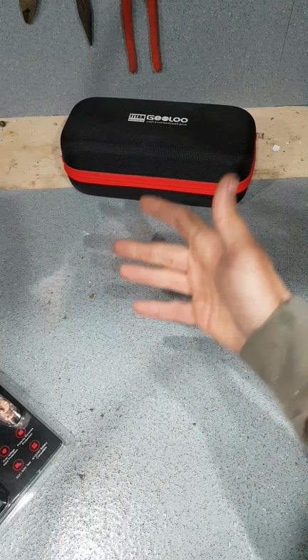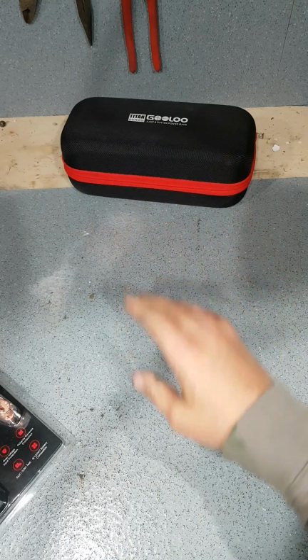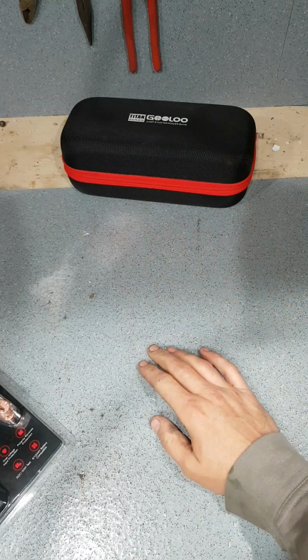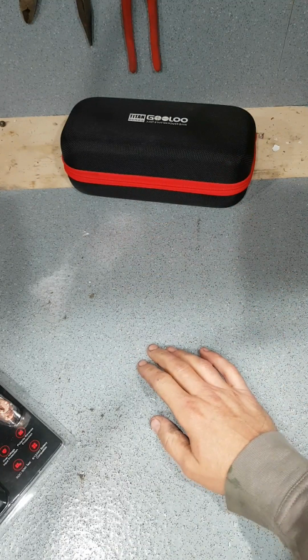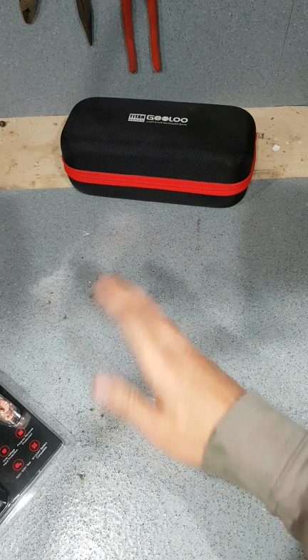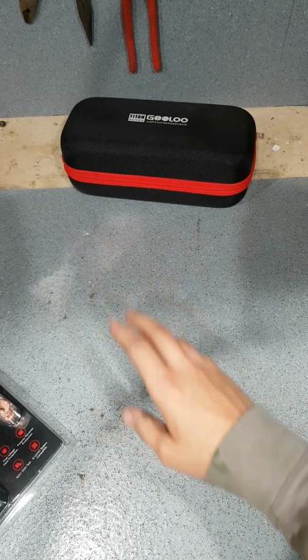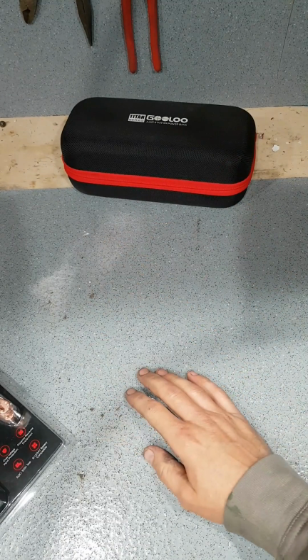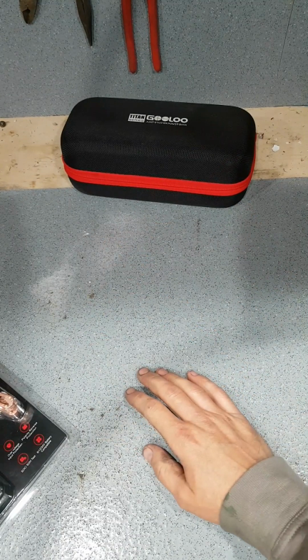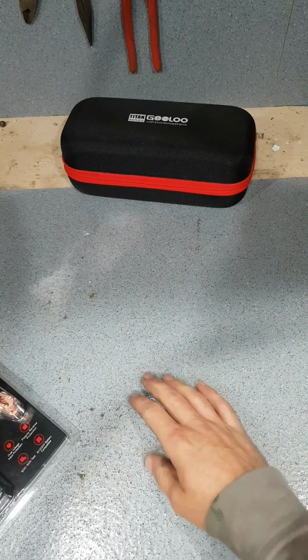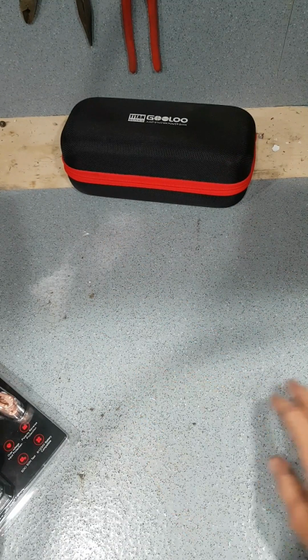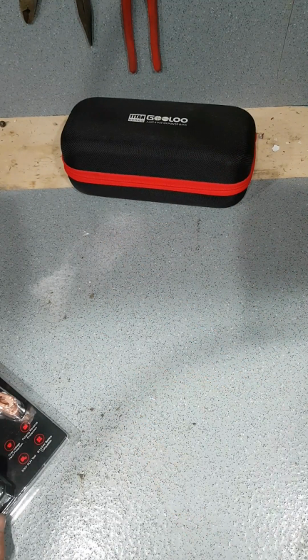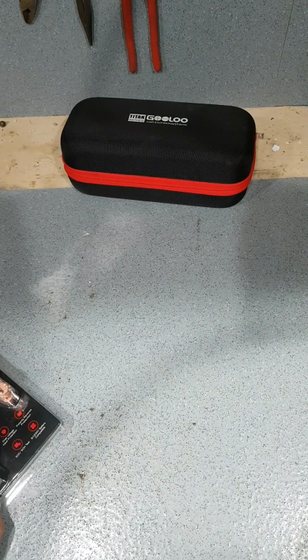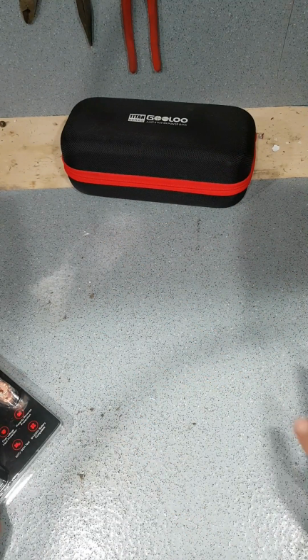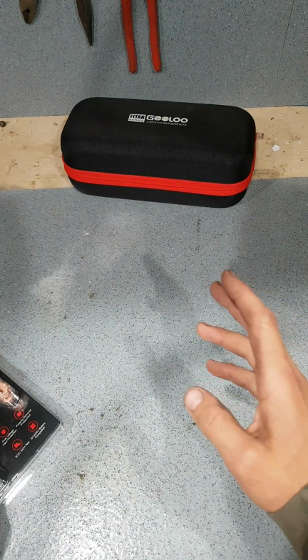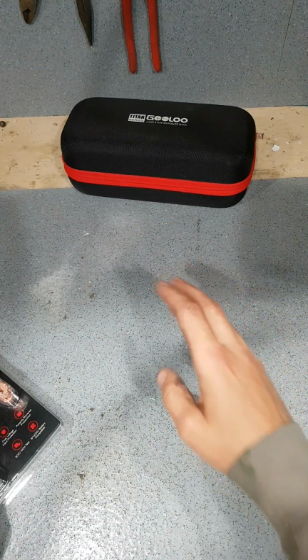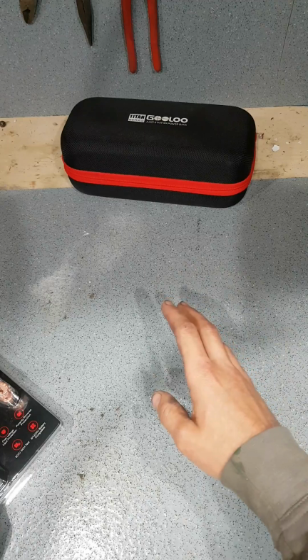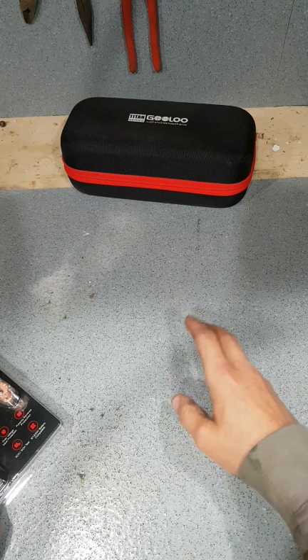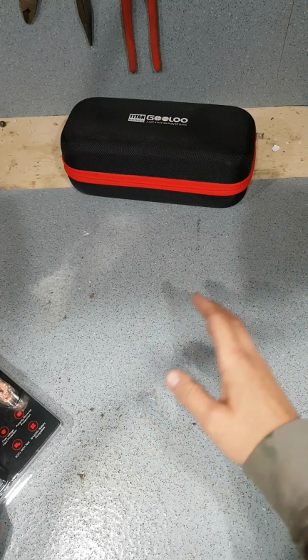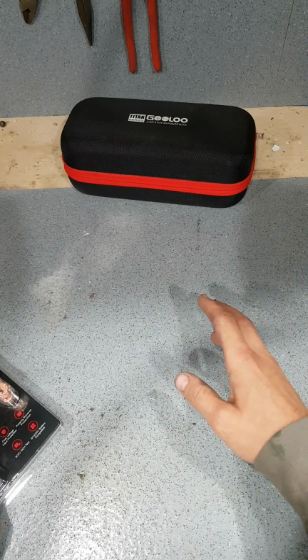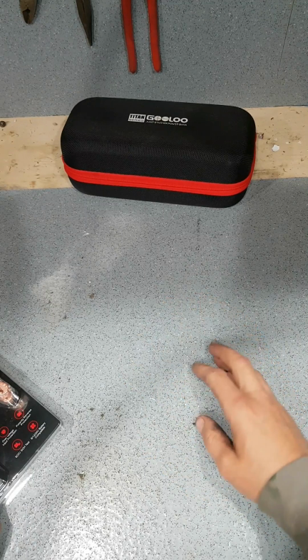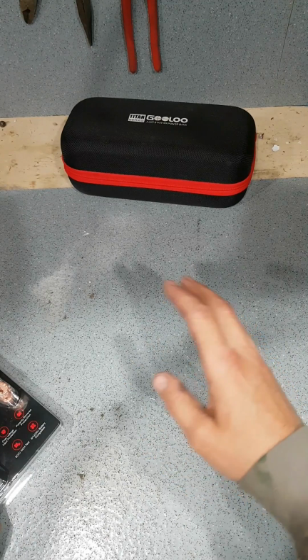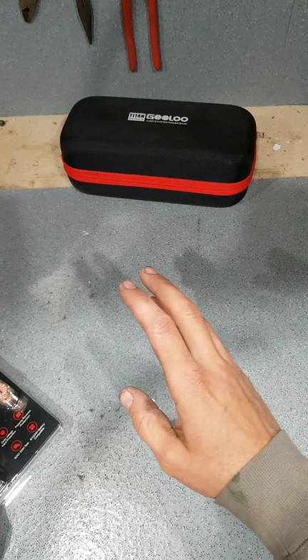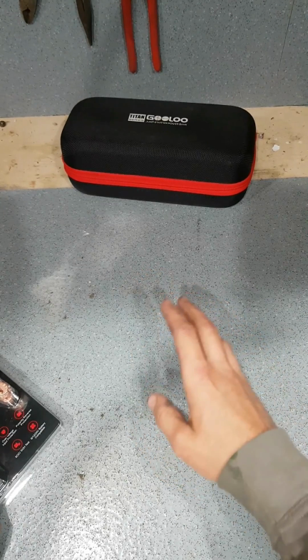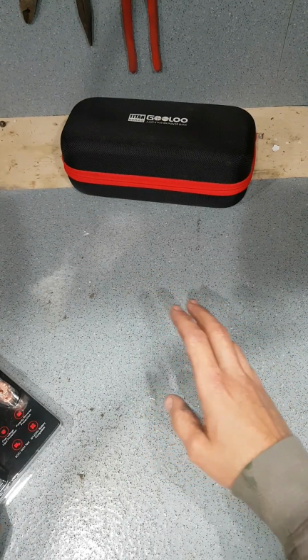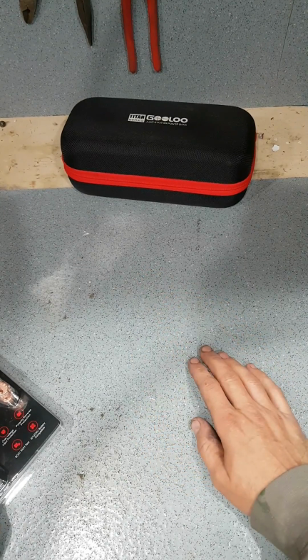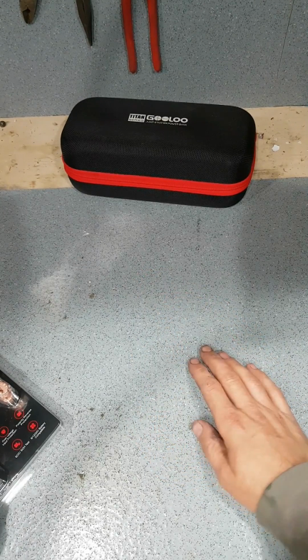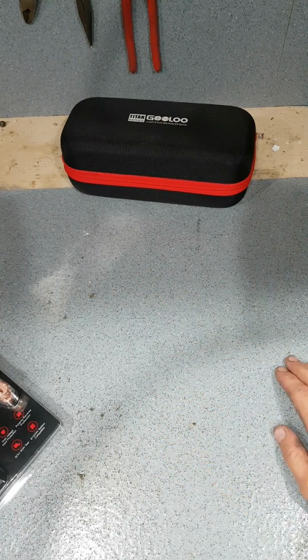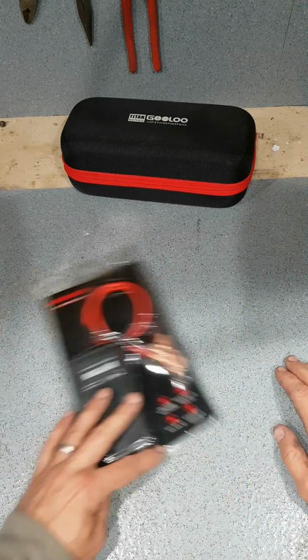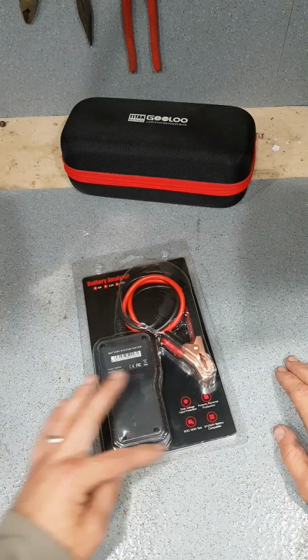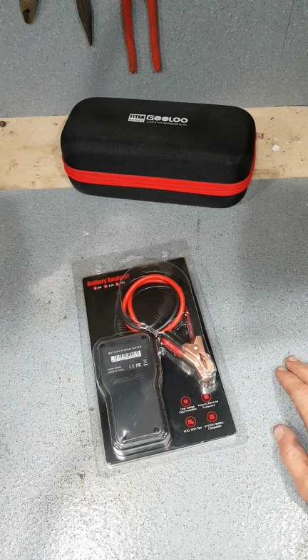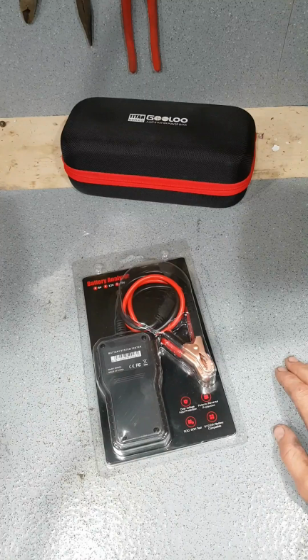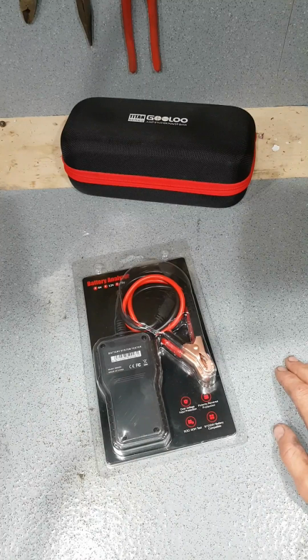Car sits more than two days, won't start, battery's dead. So is there a problem with the car? Is something draining the battery? Or is there a problem with the battery? Let's find out.